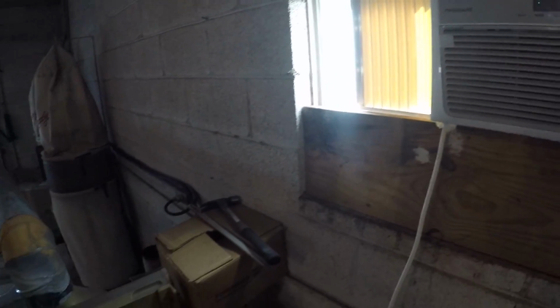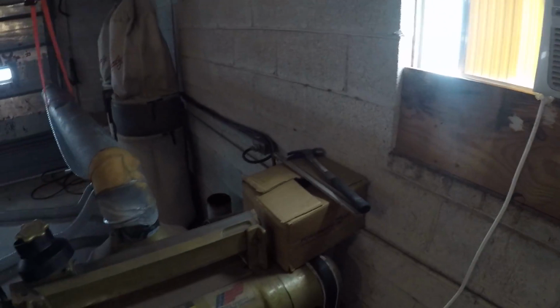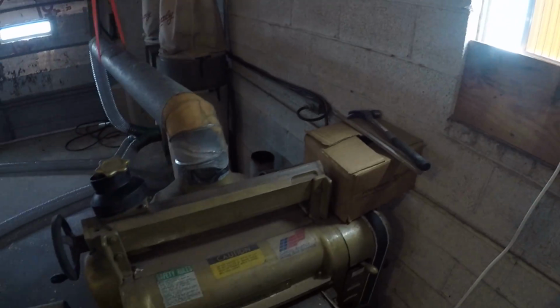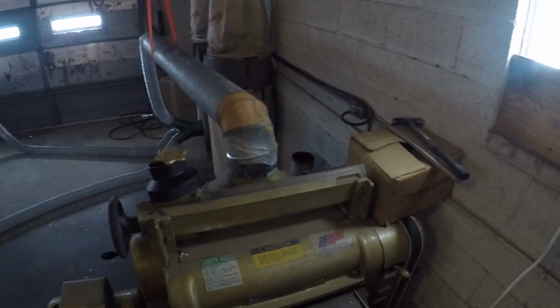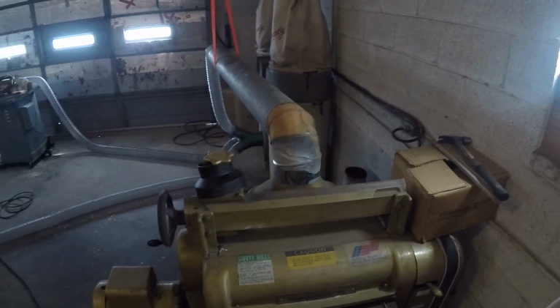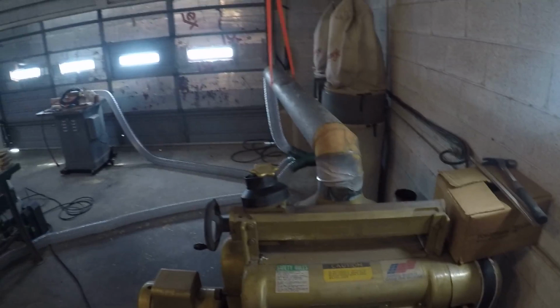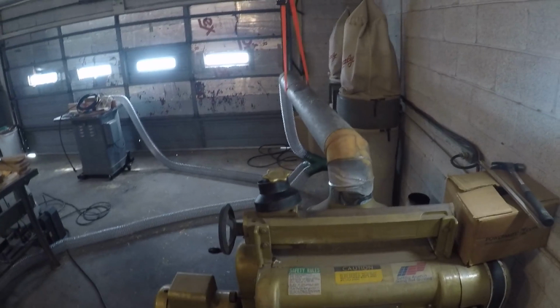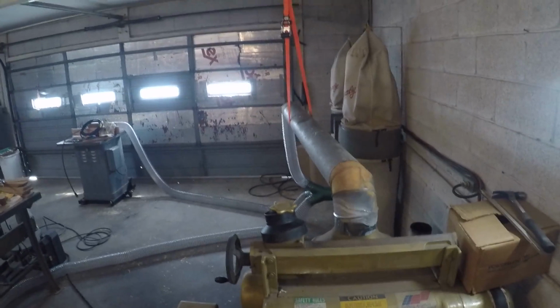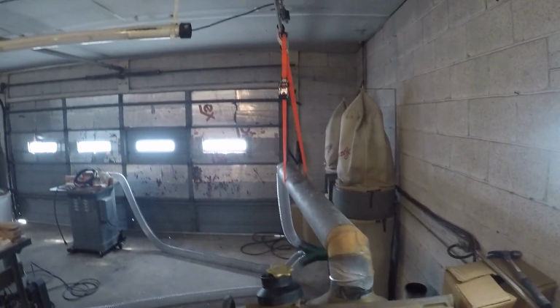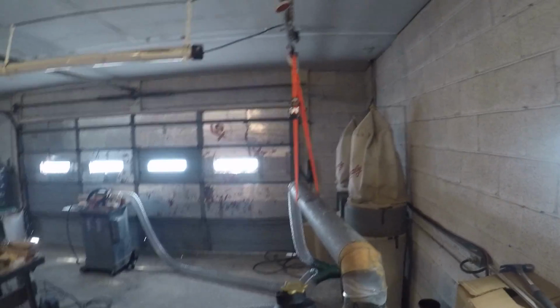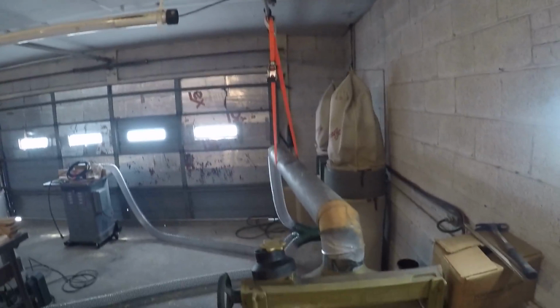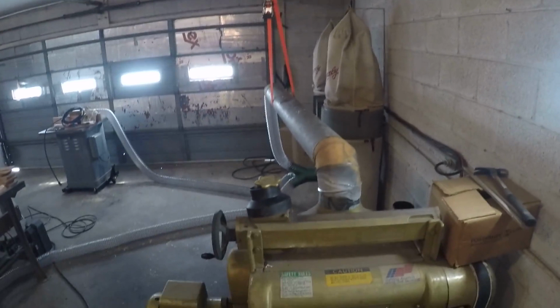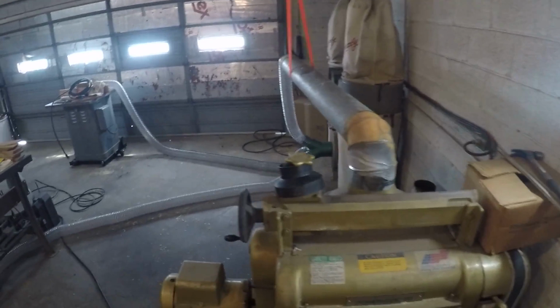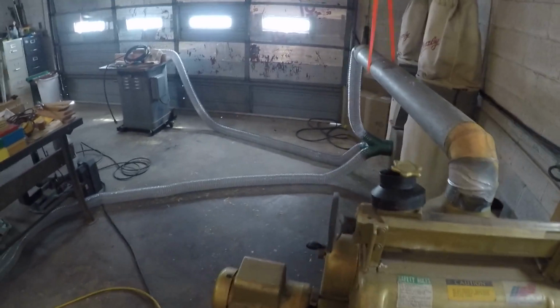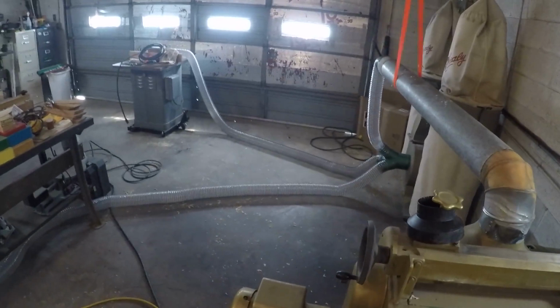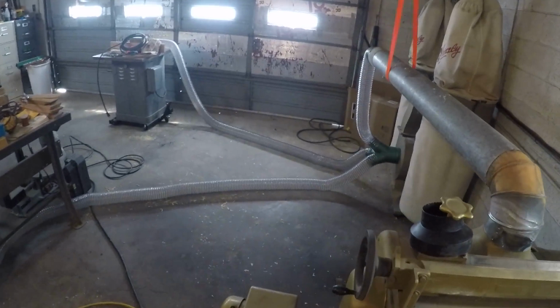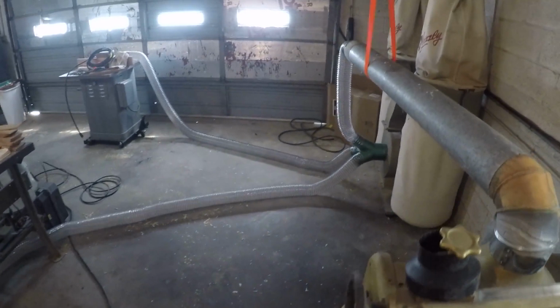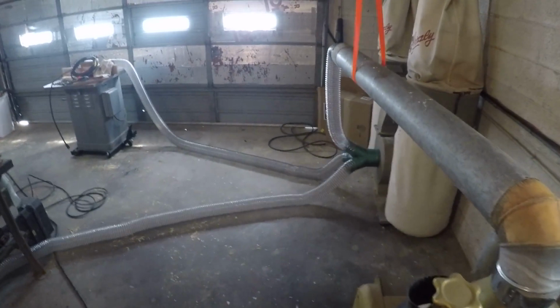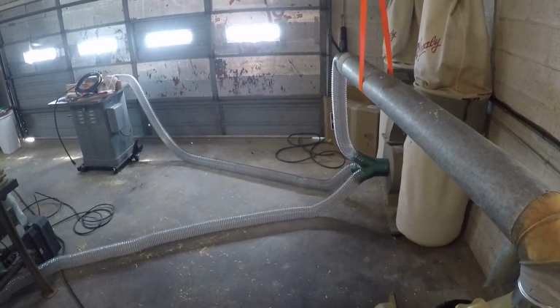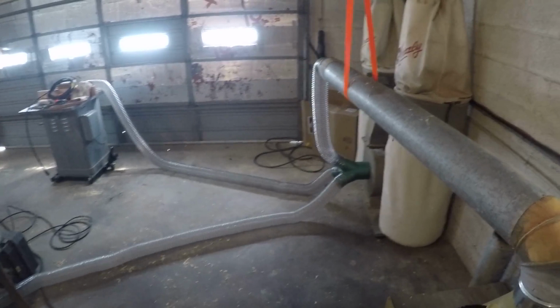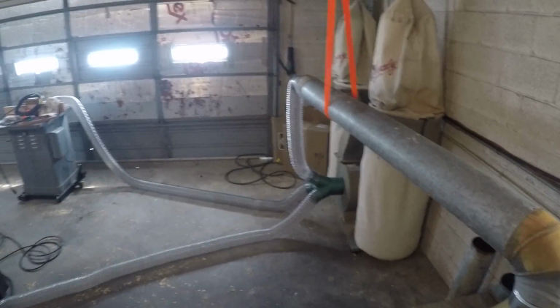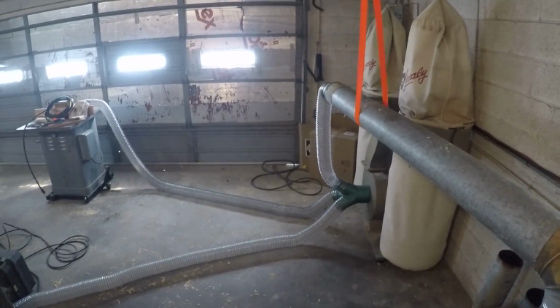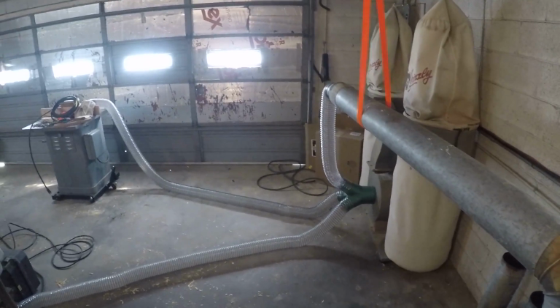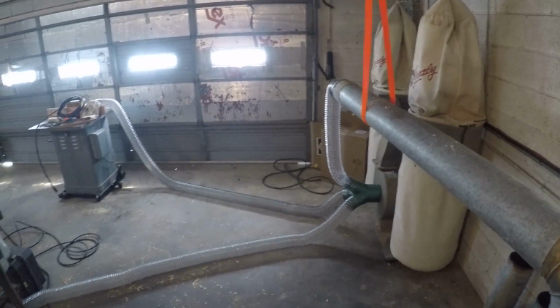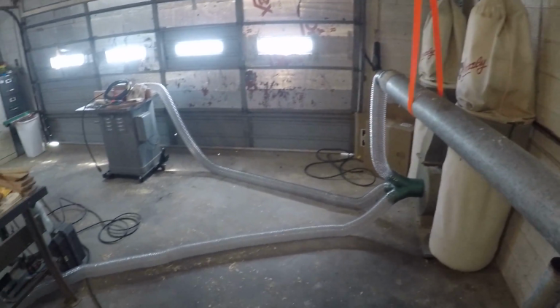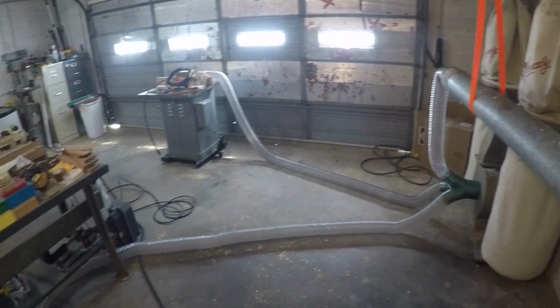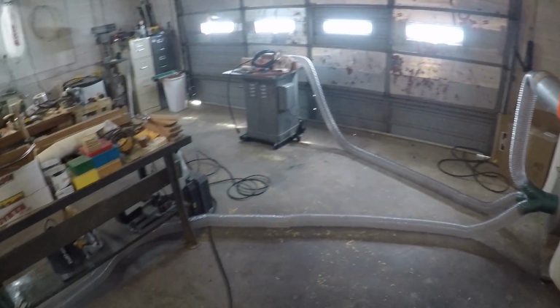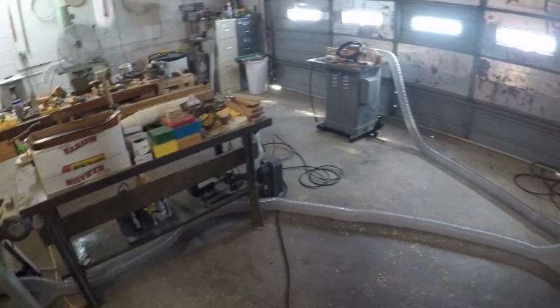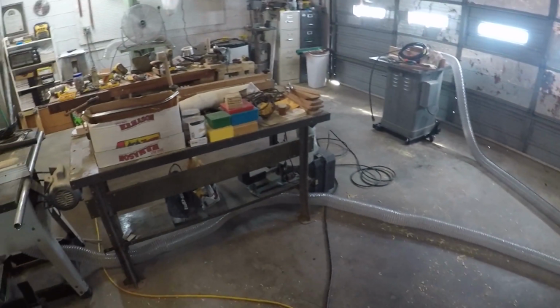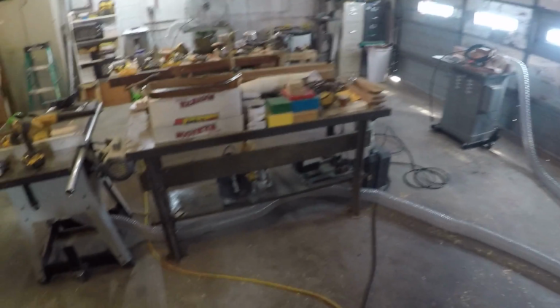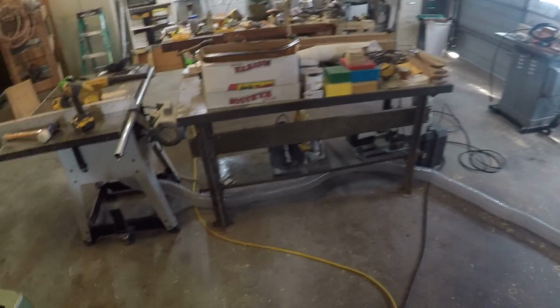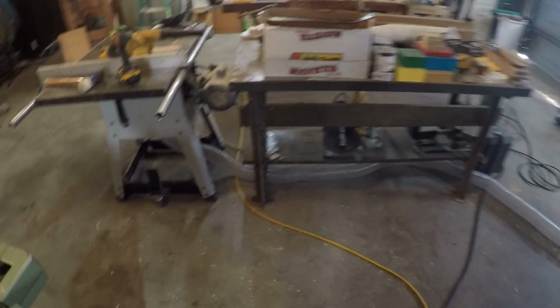We got the dust collection hooked up for the planer, and for the shaper, and for the table saw.